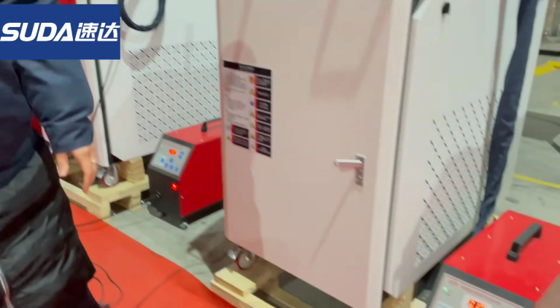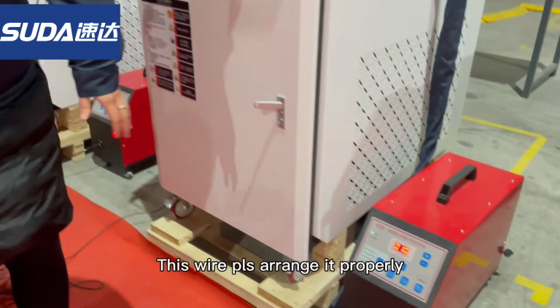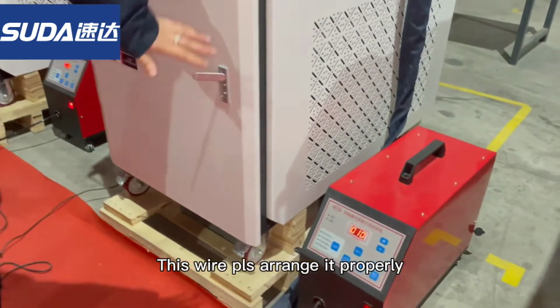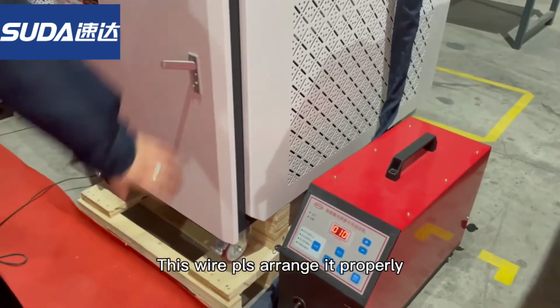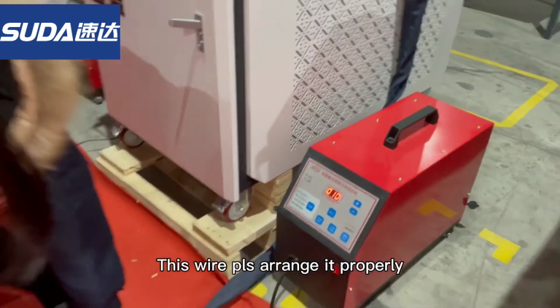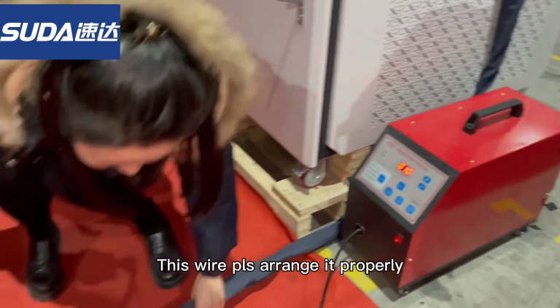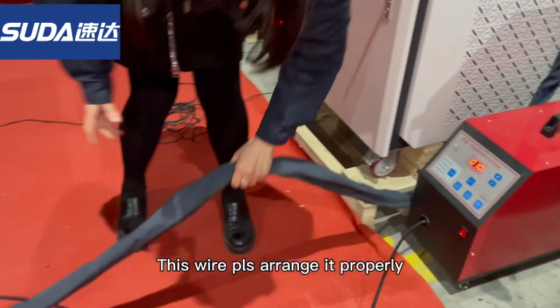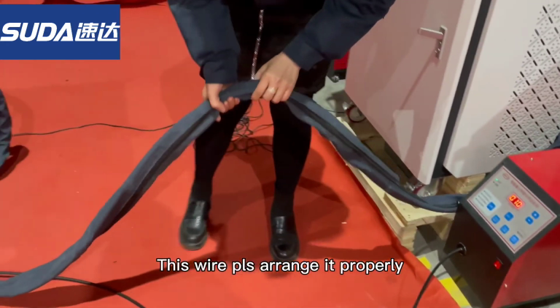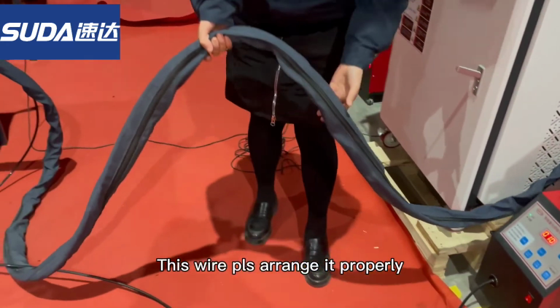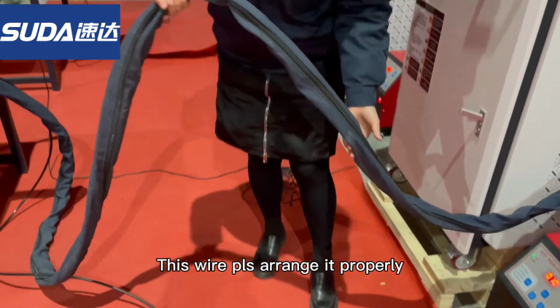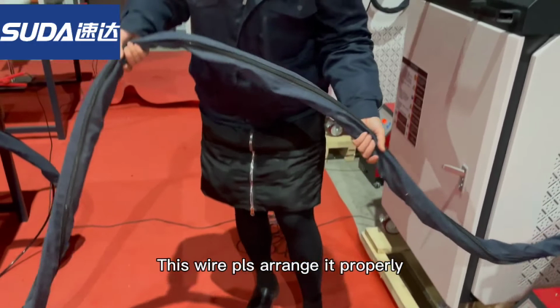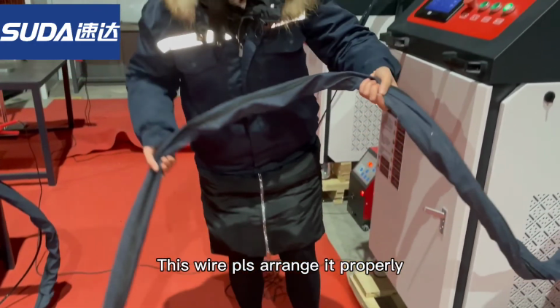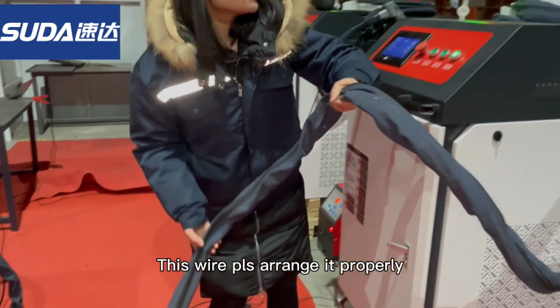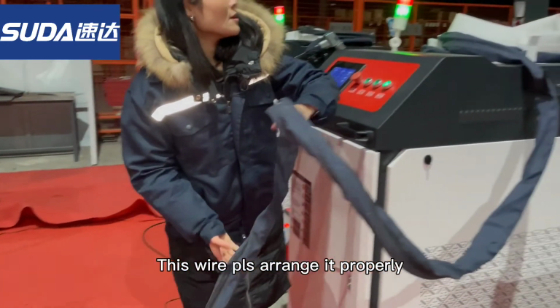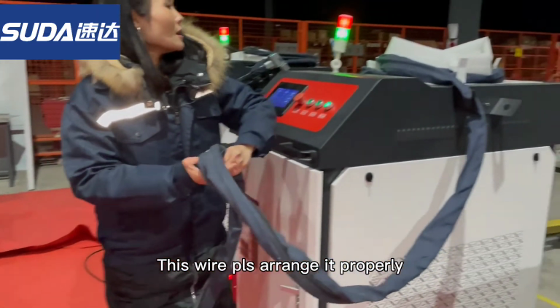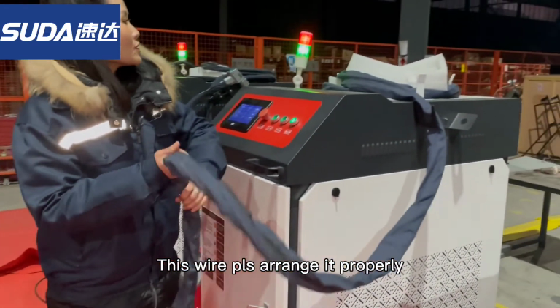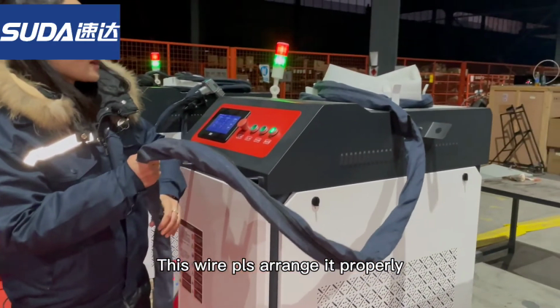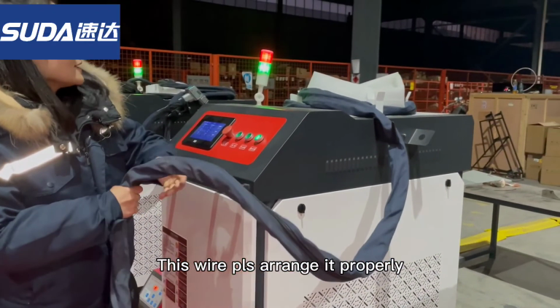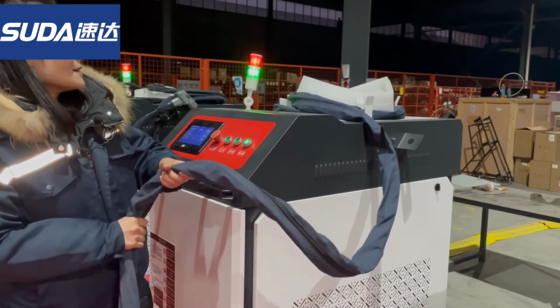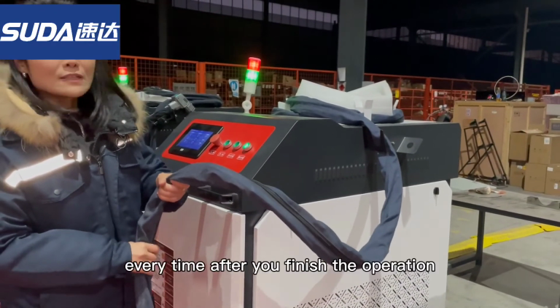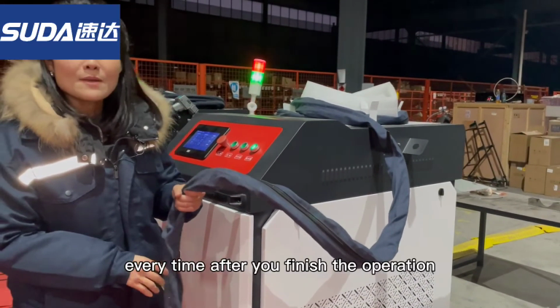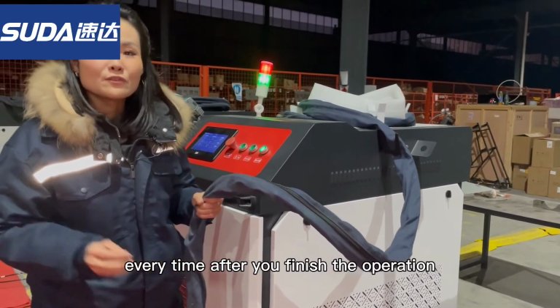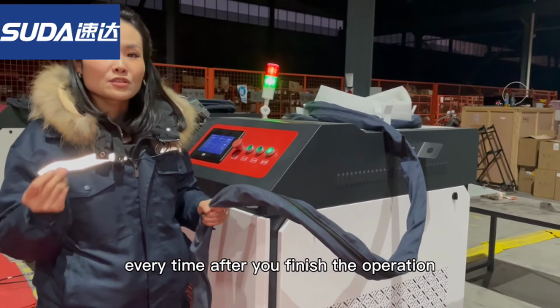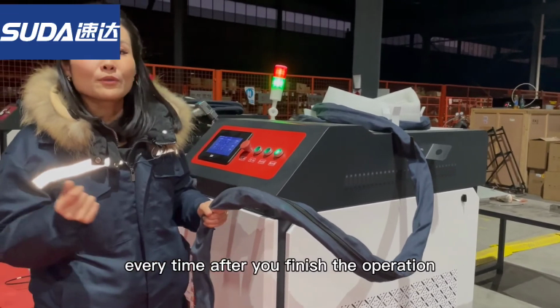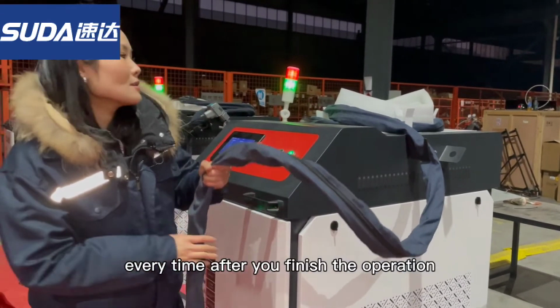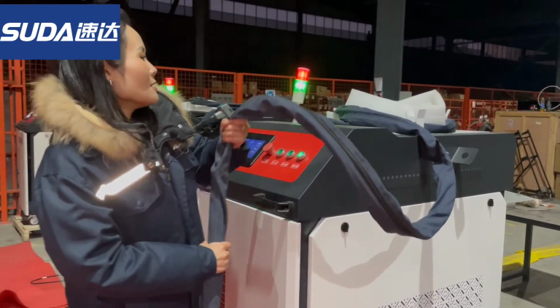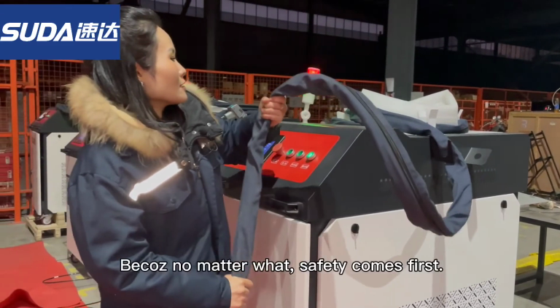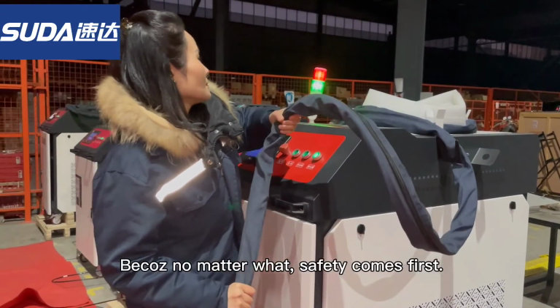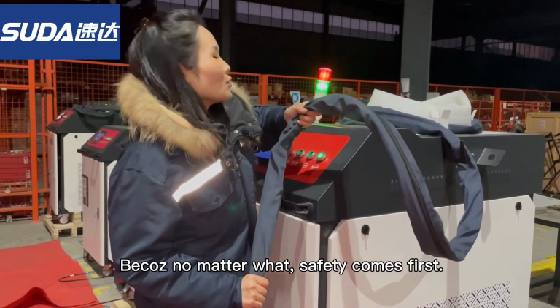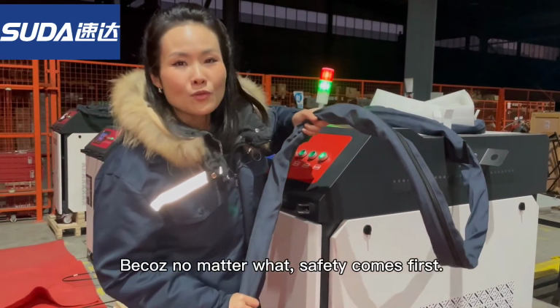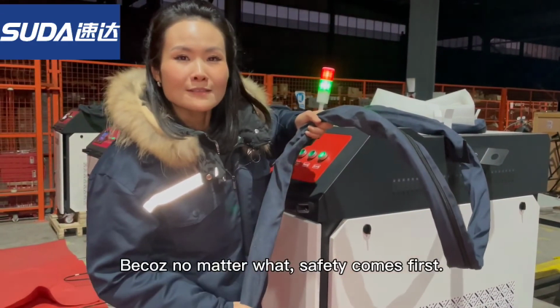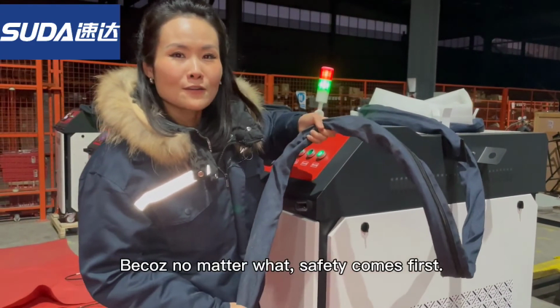You have to arrange the small wire pick properly every time after you finish the operation, because no matter what — safety first.